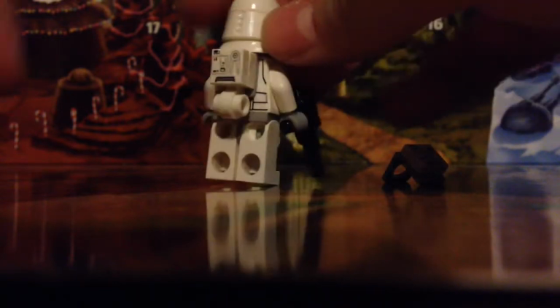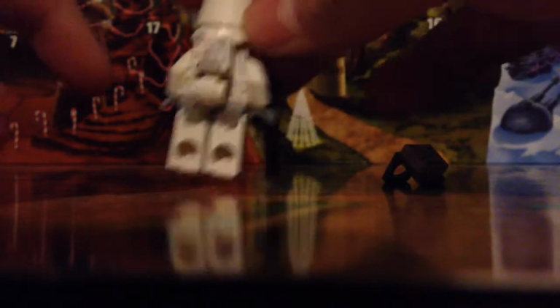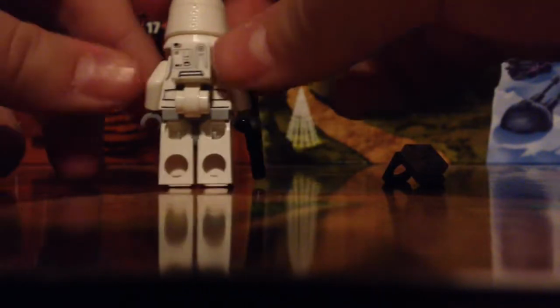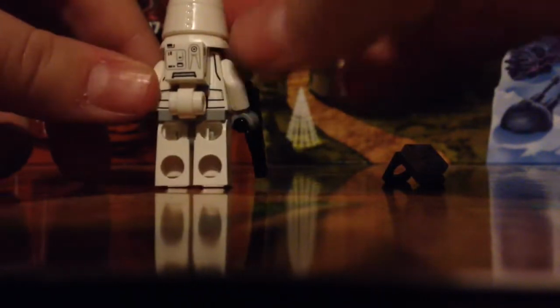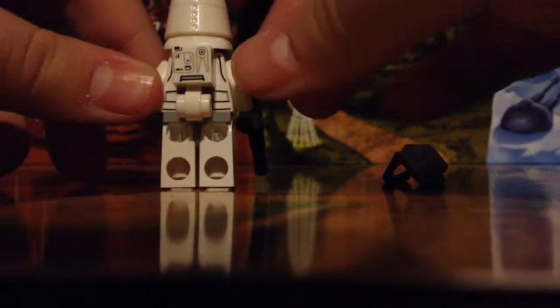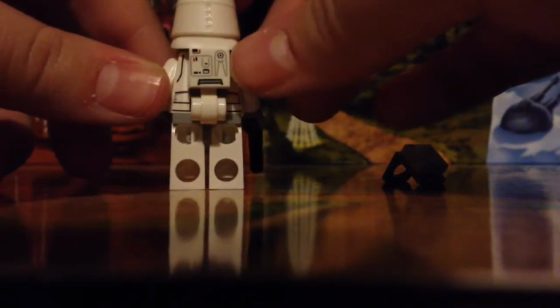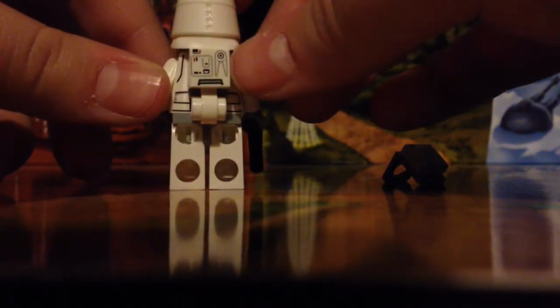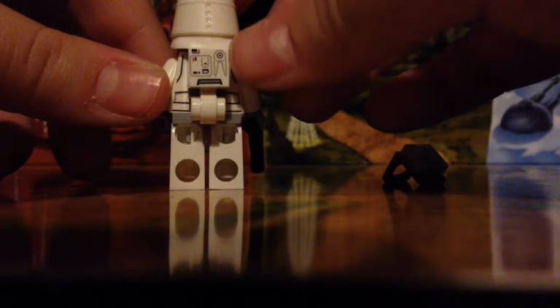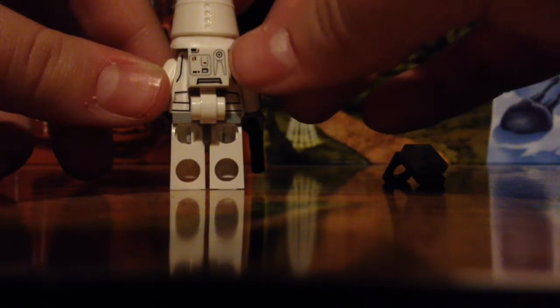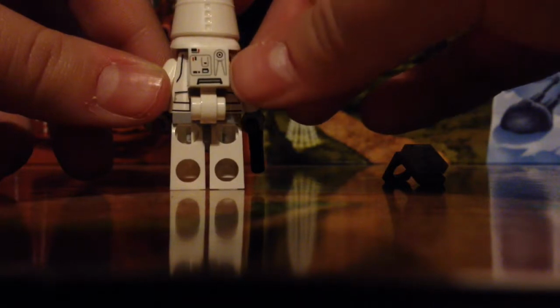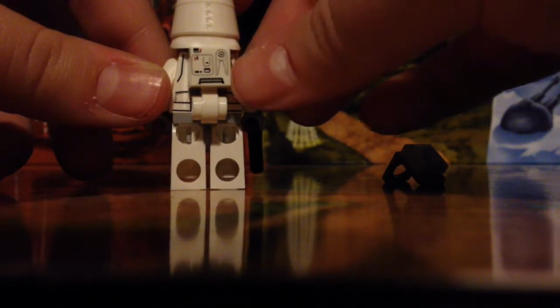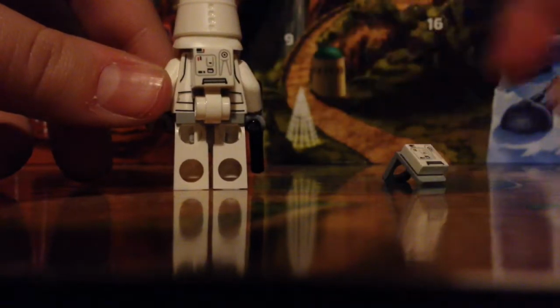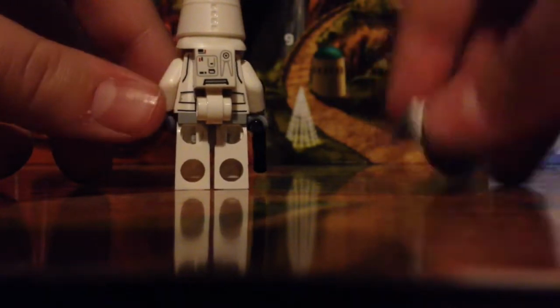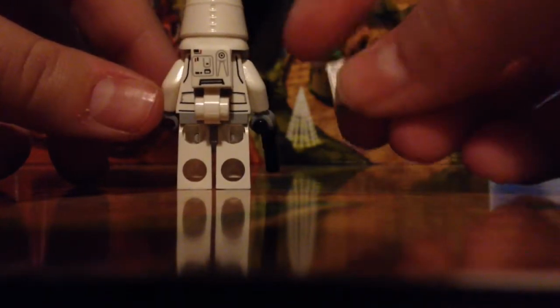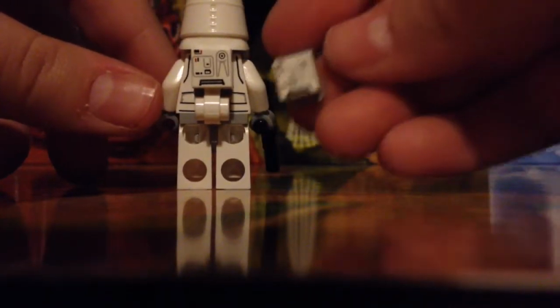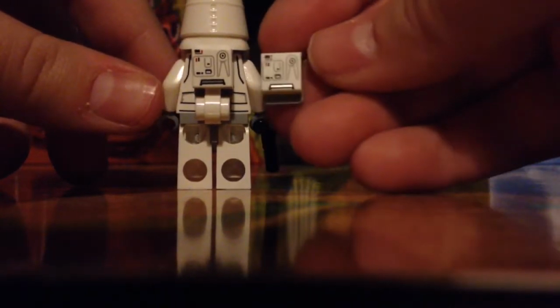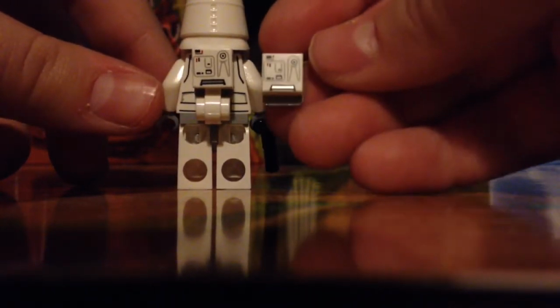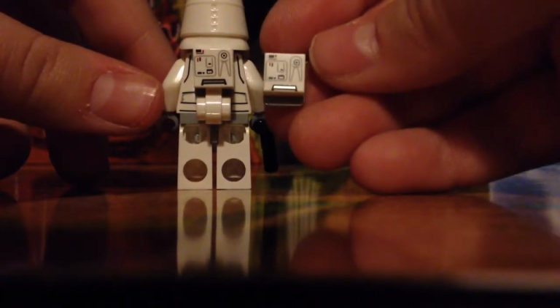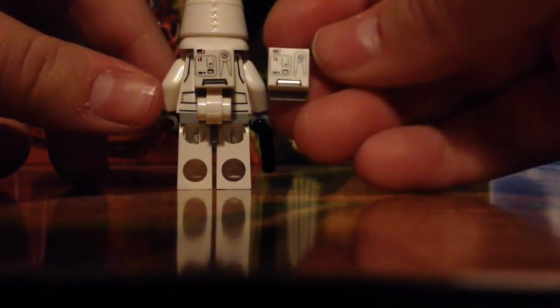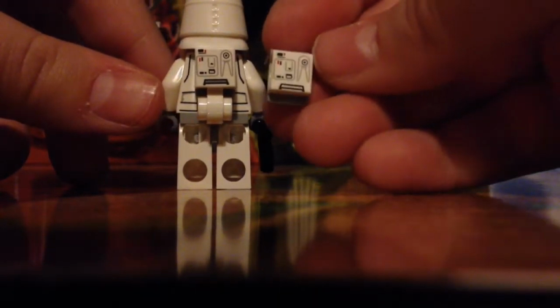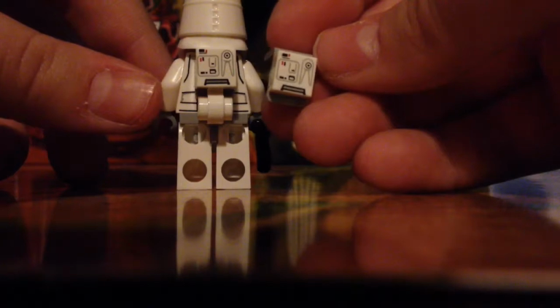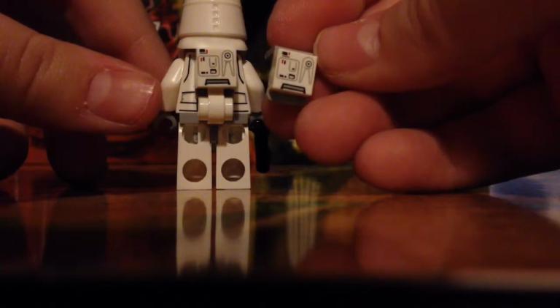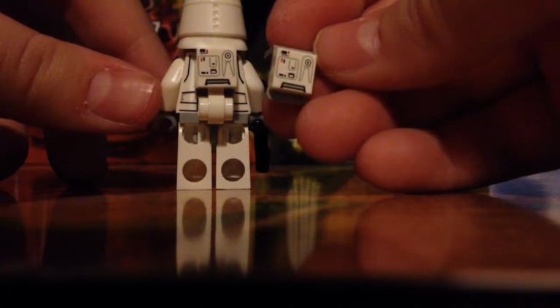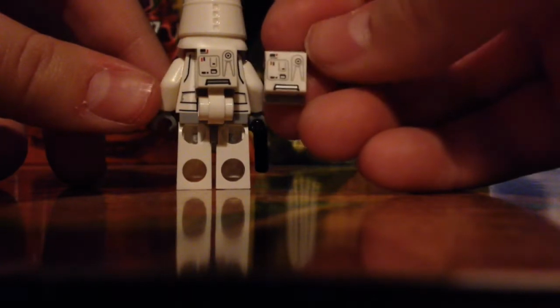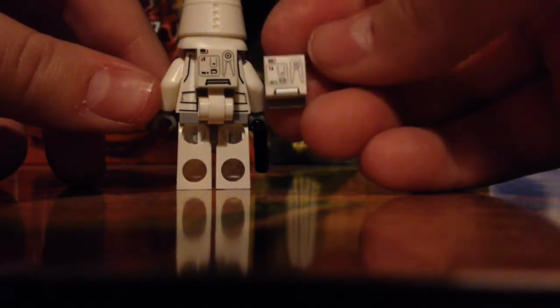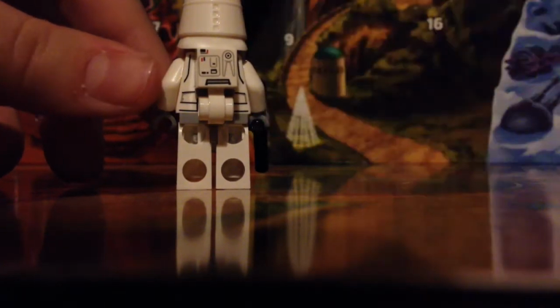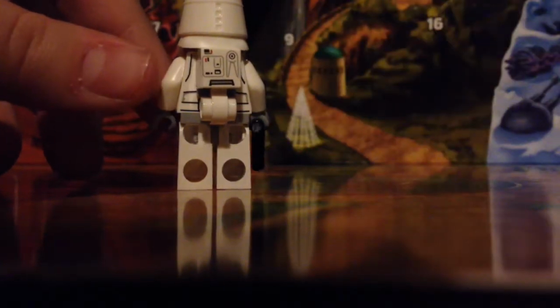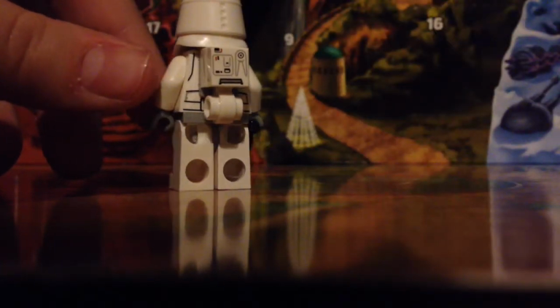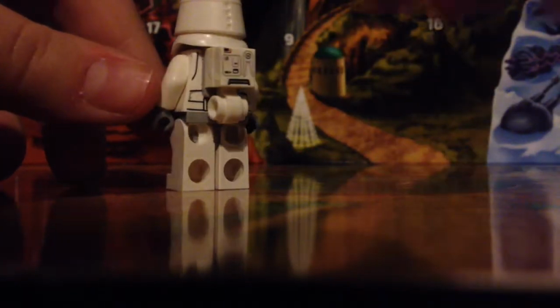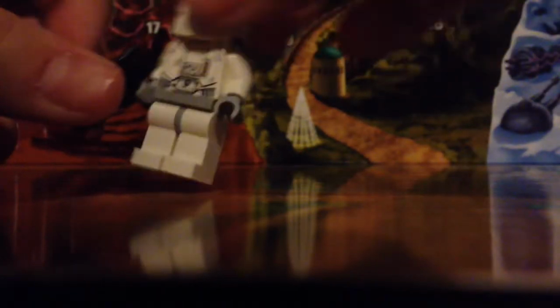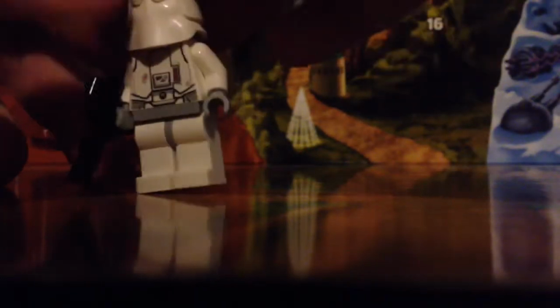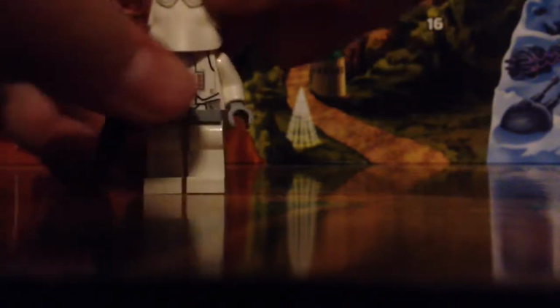And the thing with this is, it comes with this unique studded piece that I don't think I've seen before — it comes with two. And I think that is just really cool. That could be useful for making things.